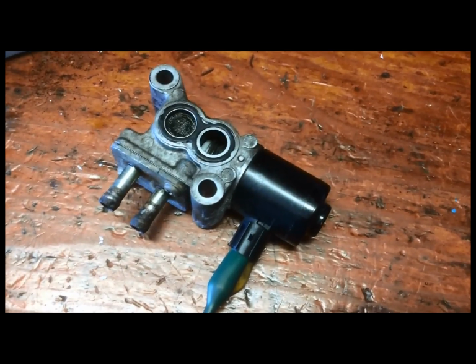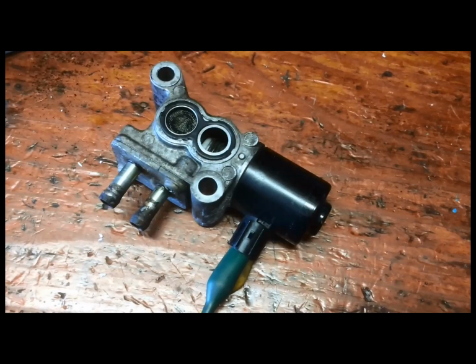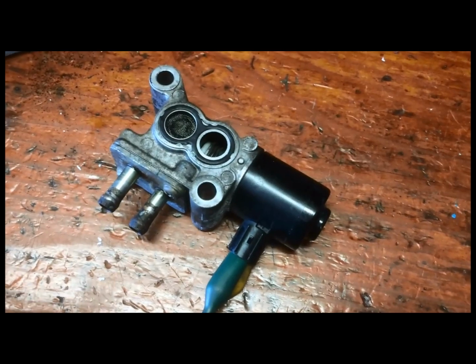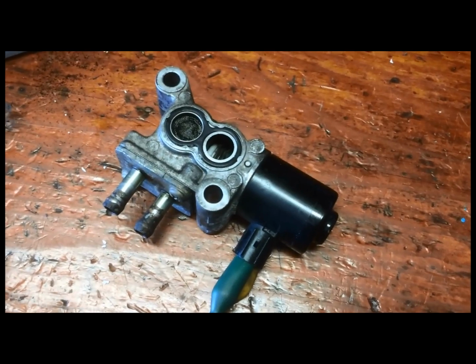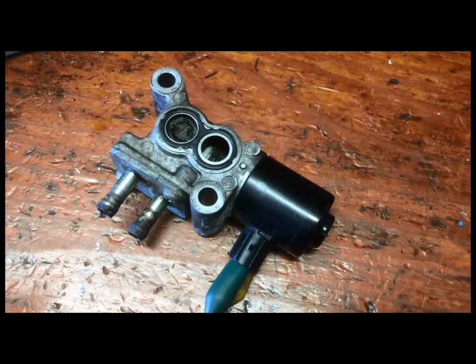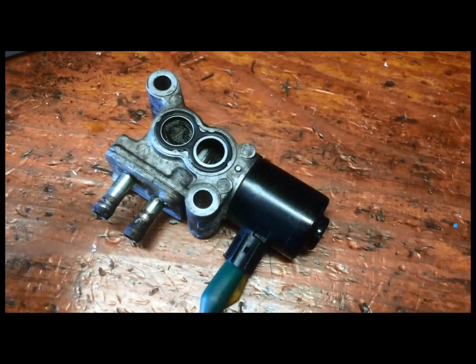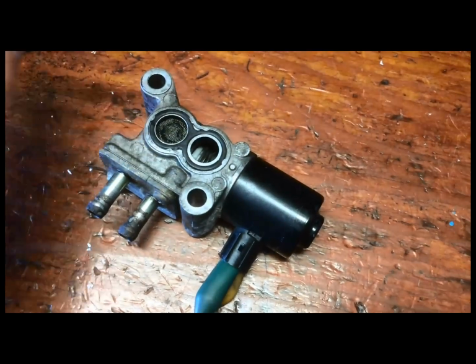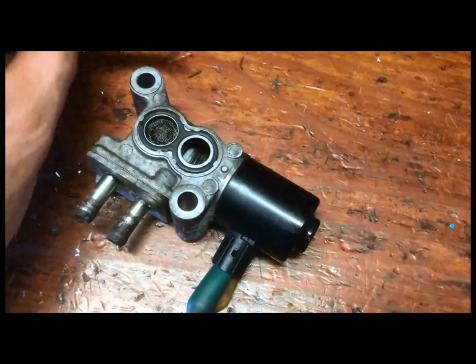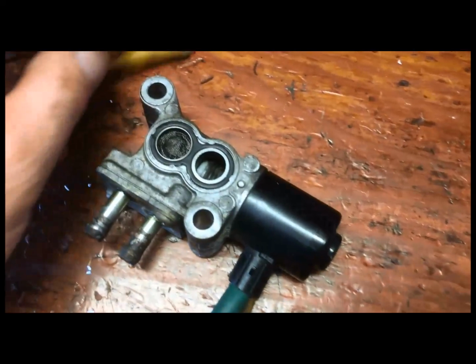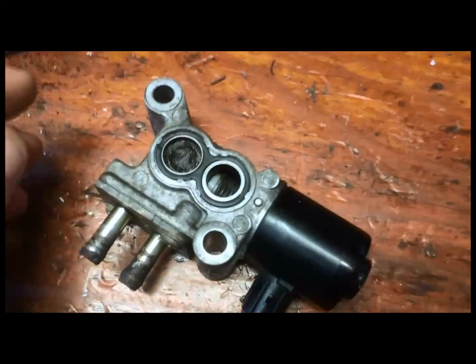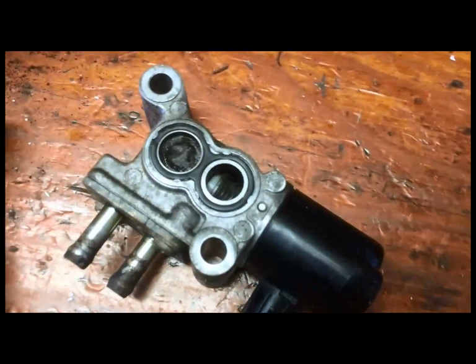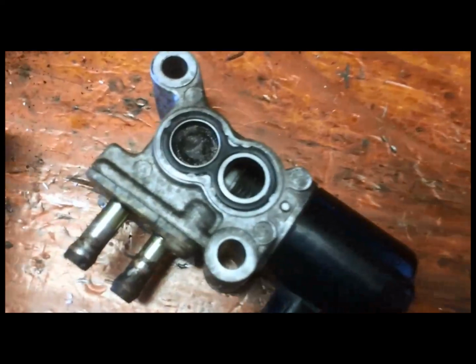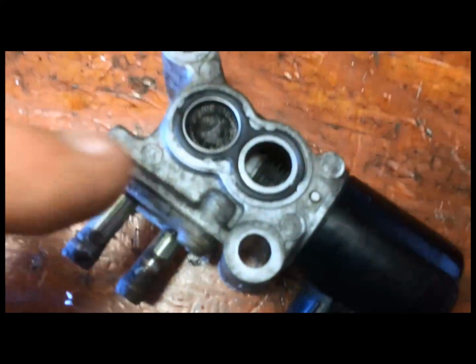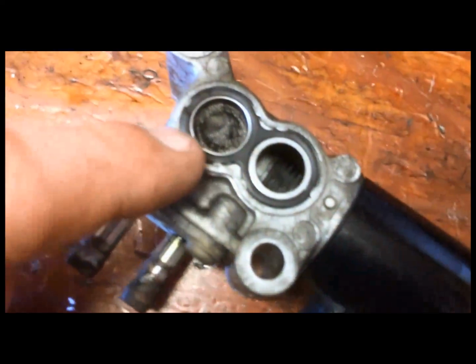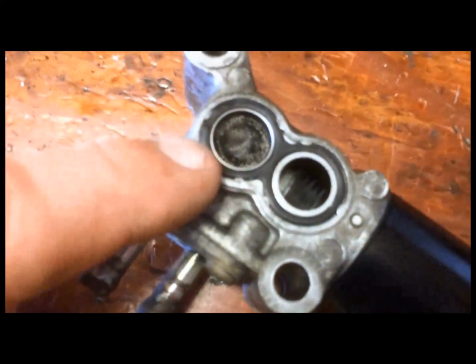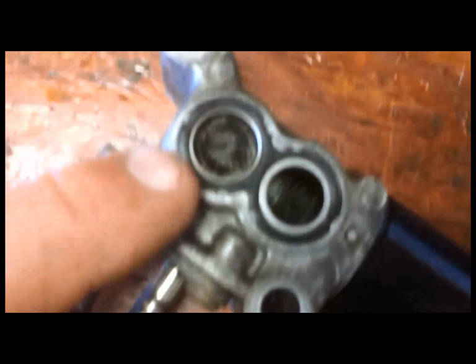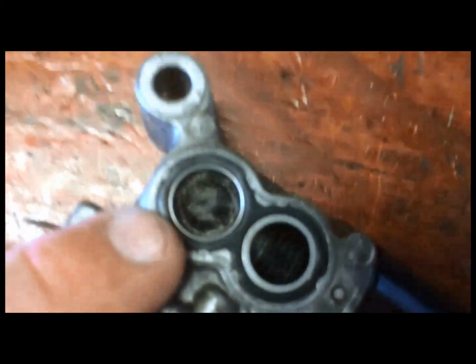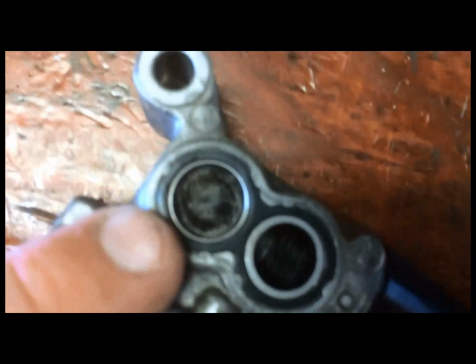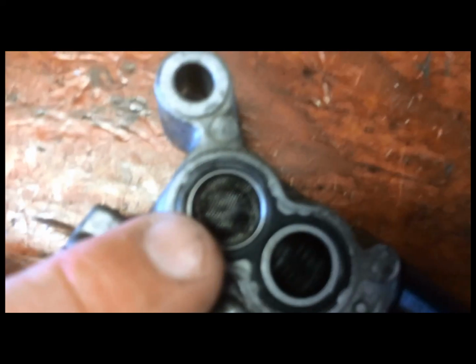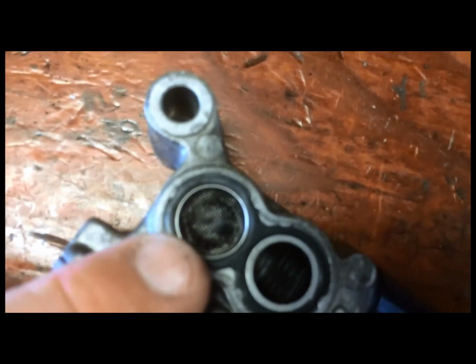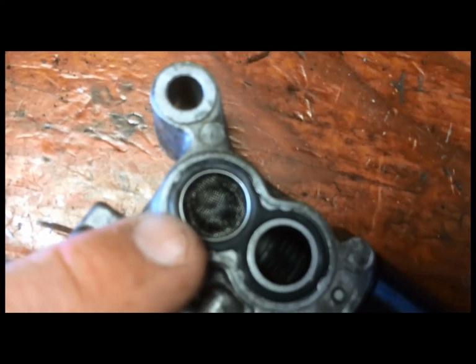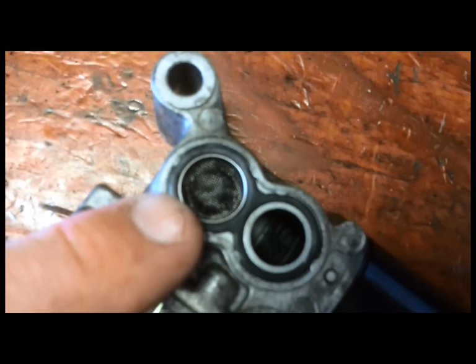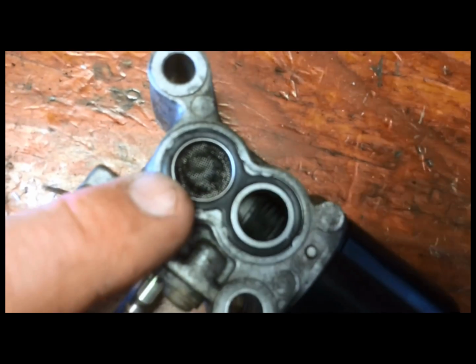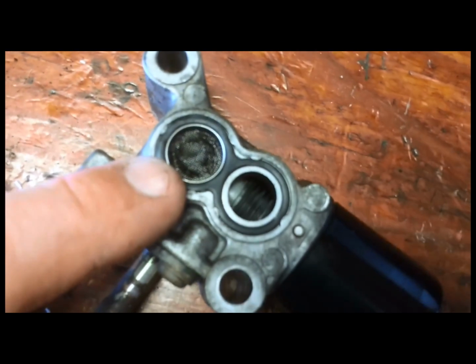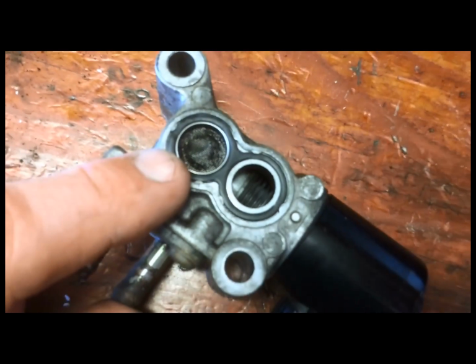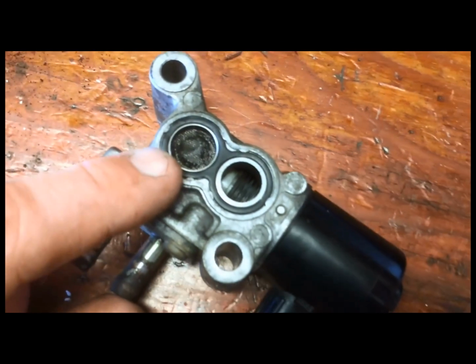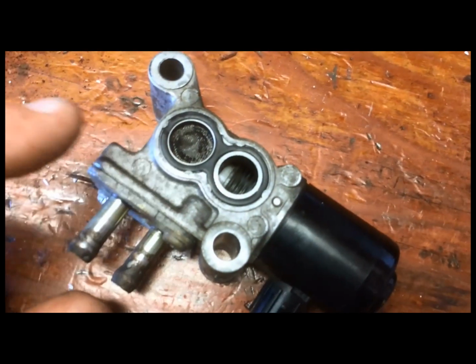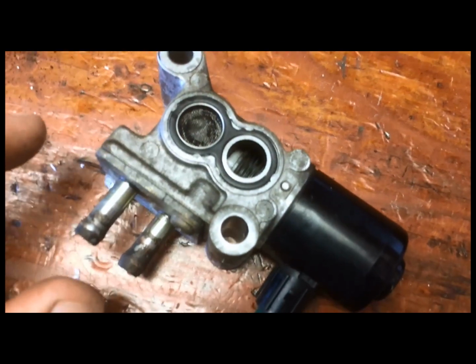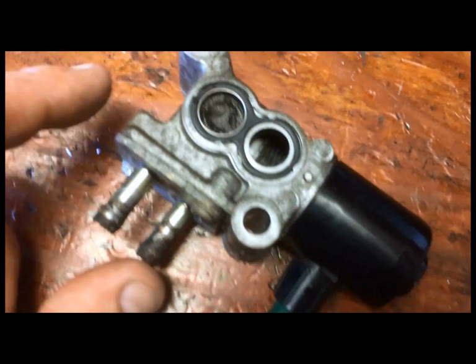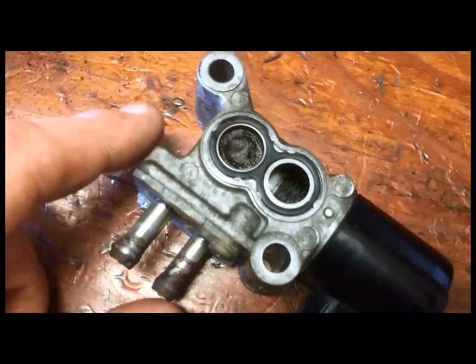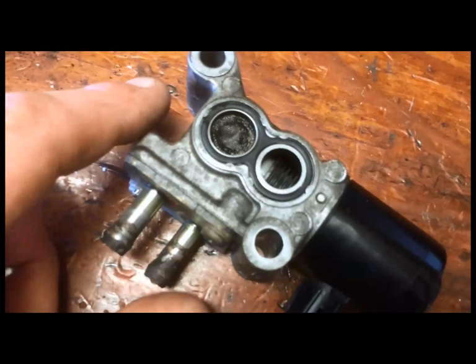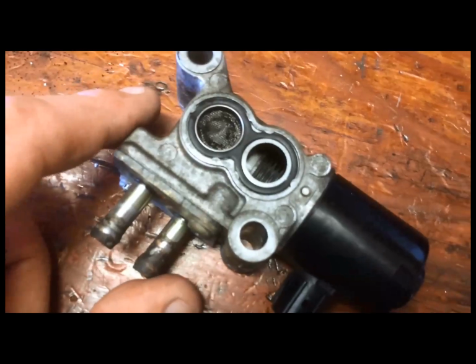I've got this valve out here and I cleaned up the screen on it. There was a bunch of junk and carbon built up on there.